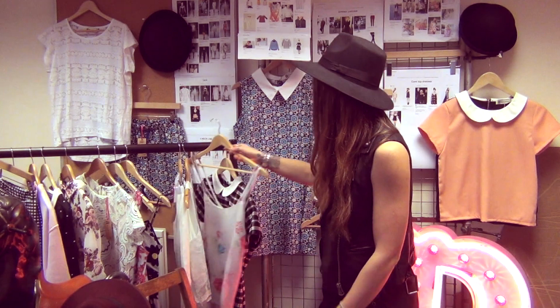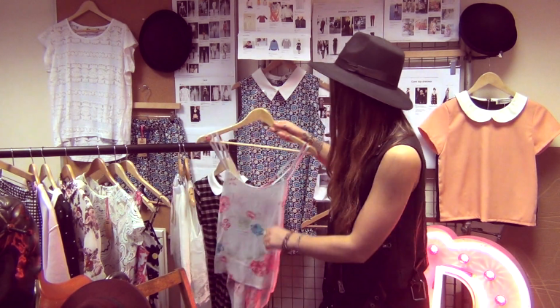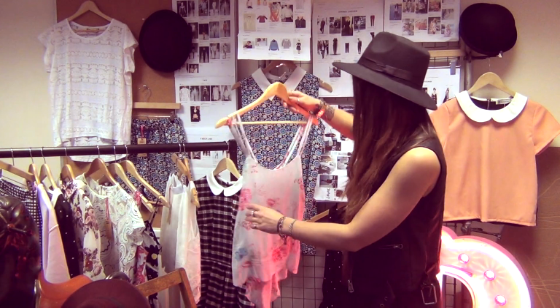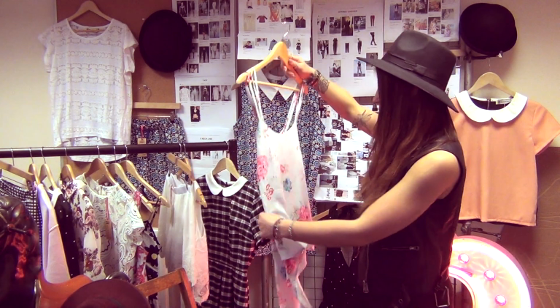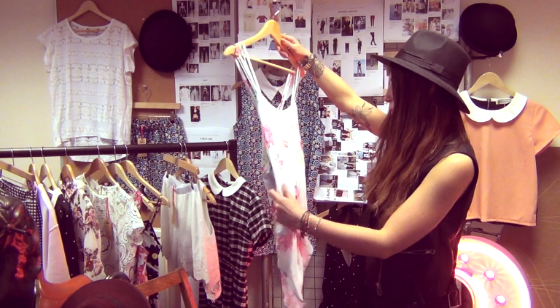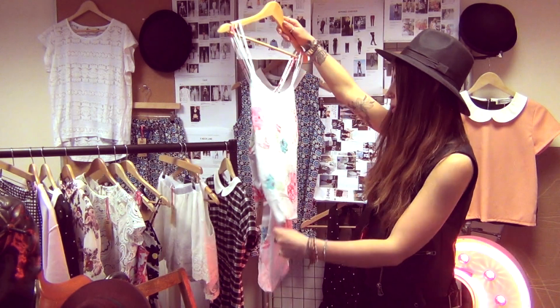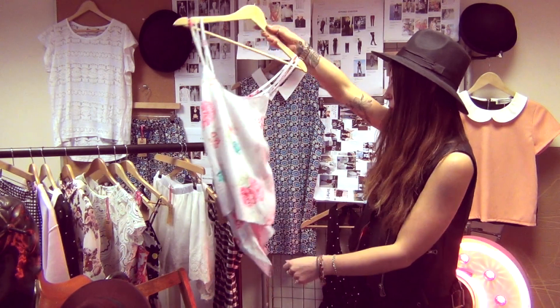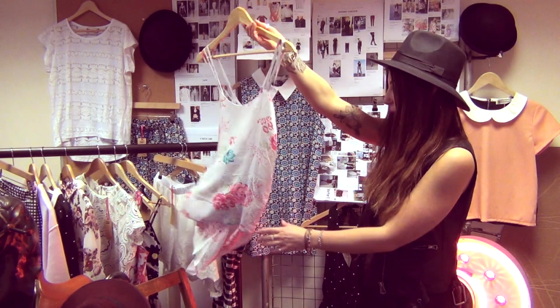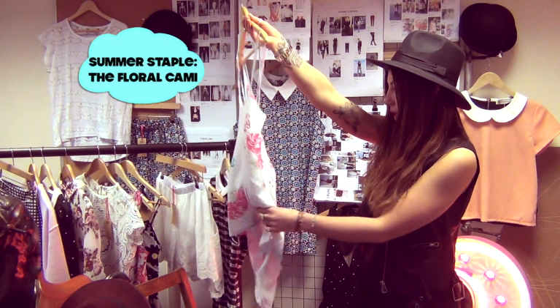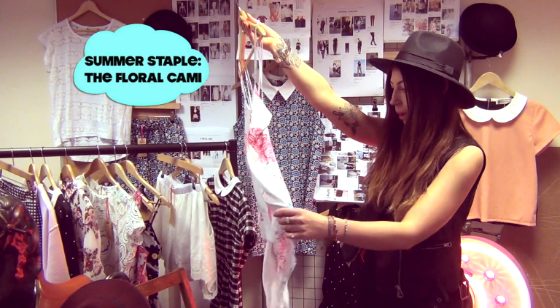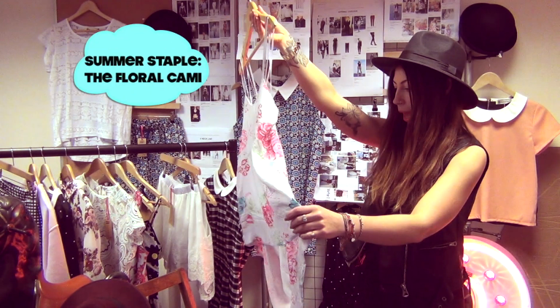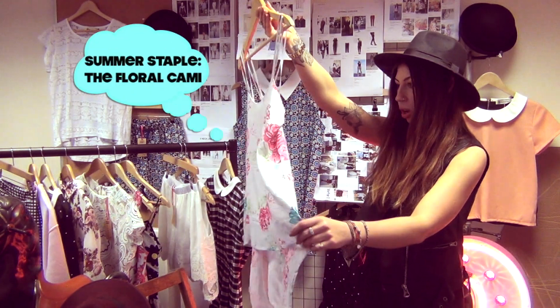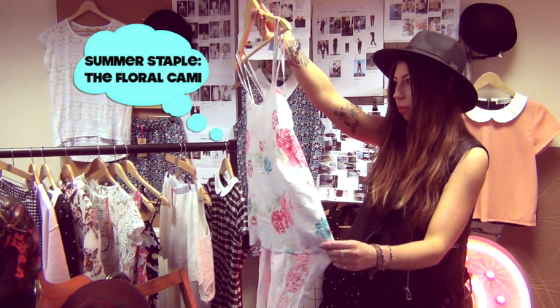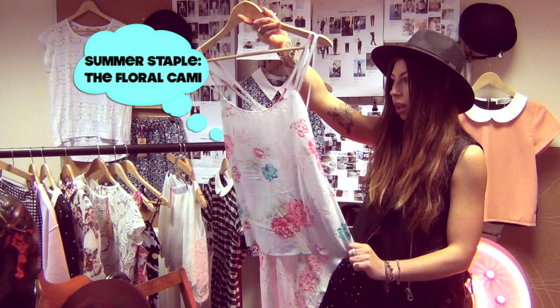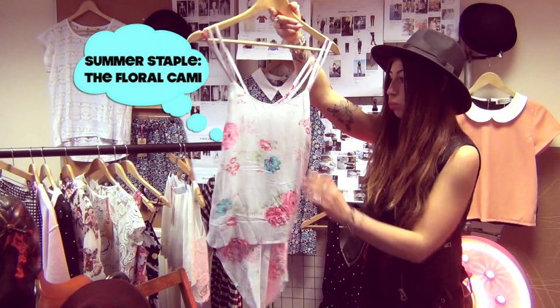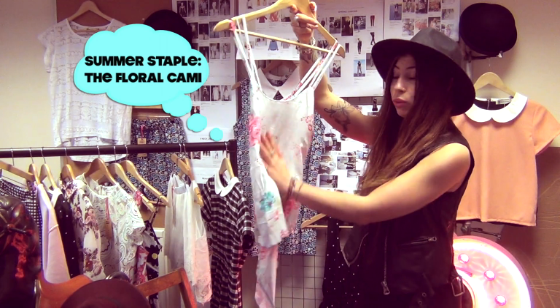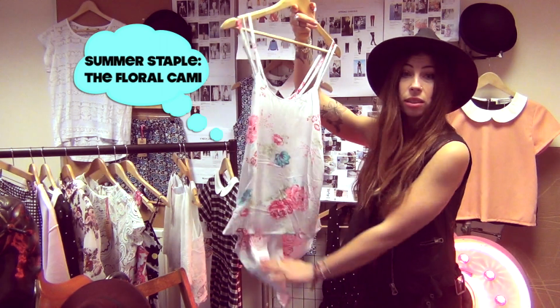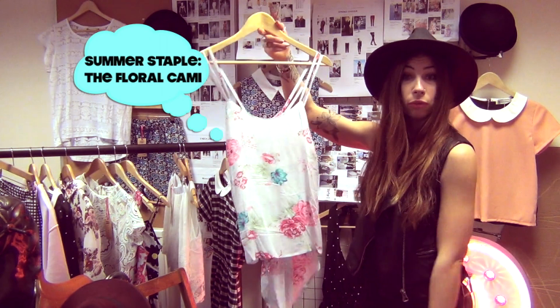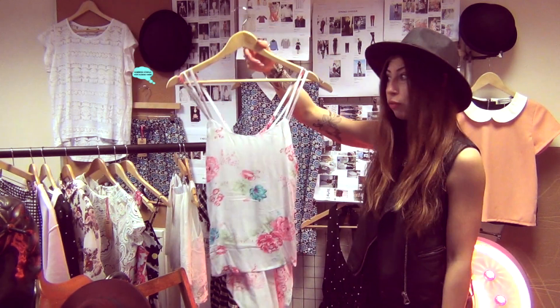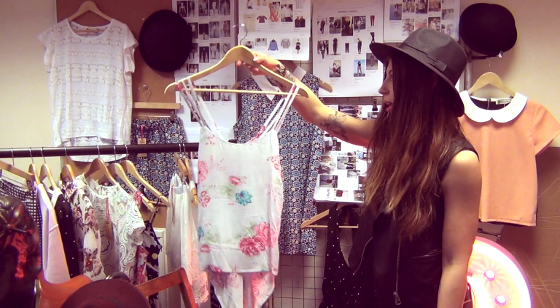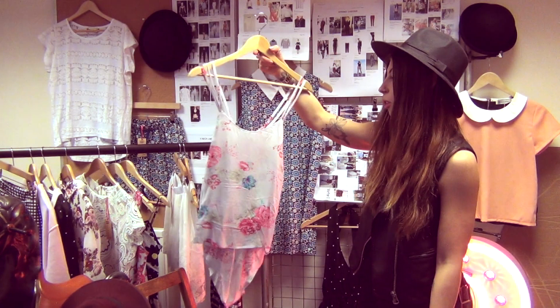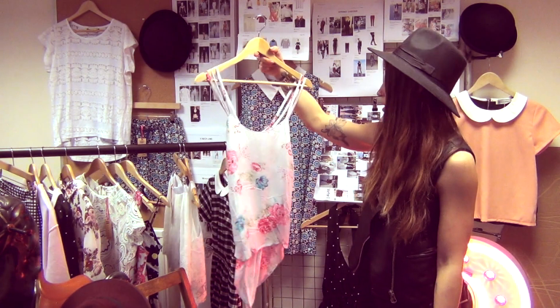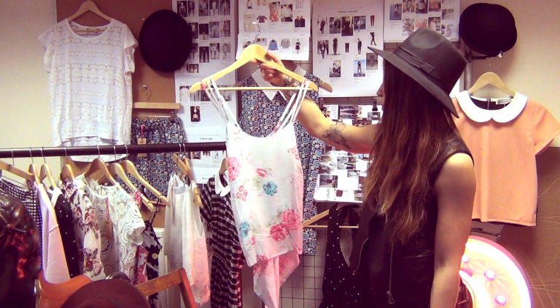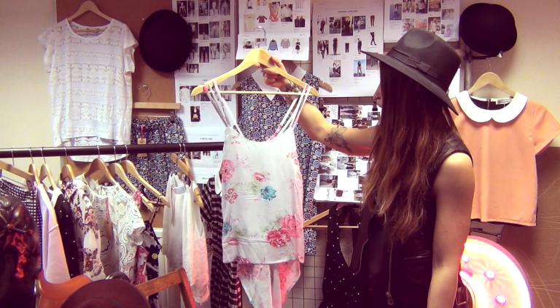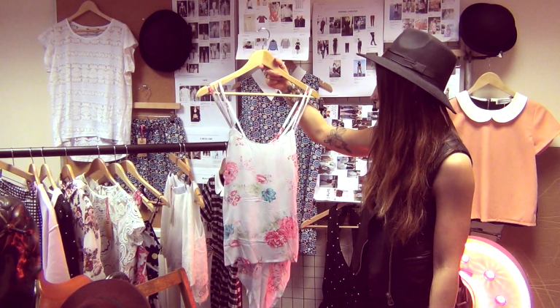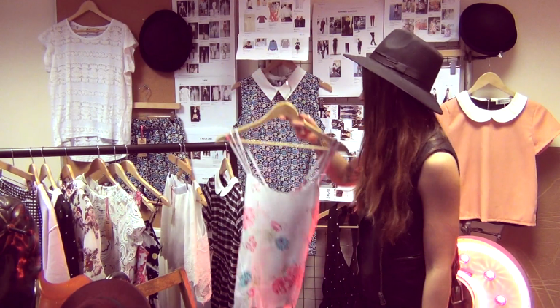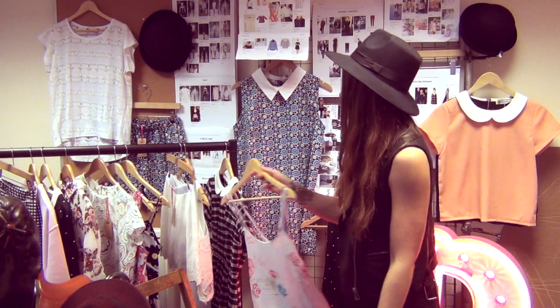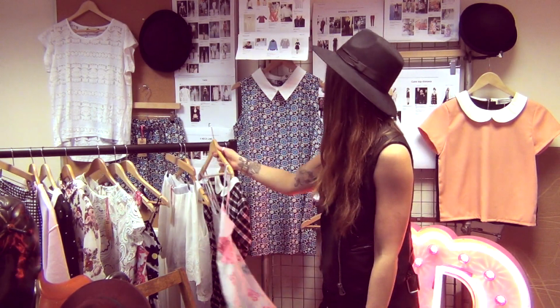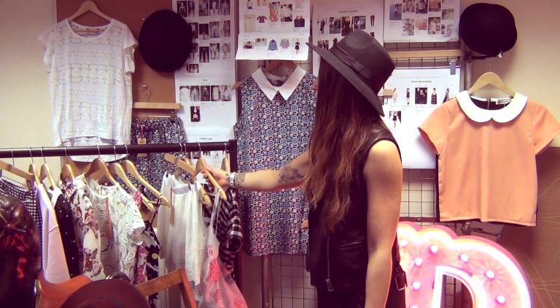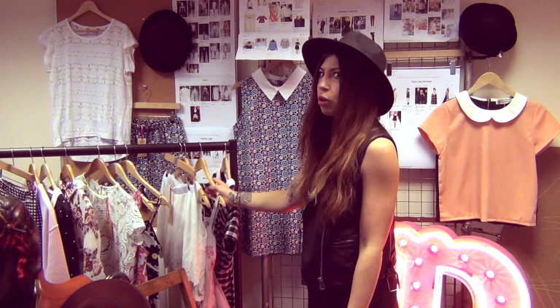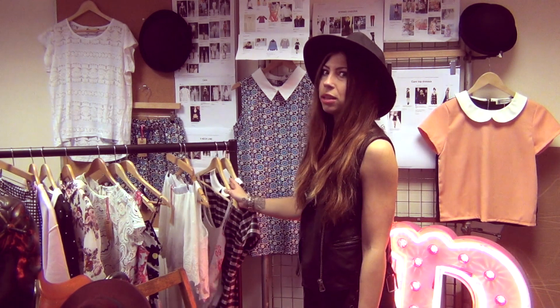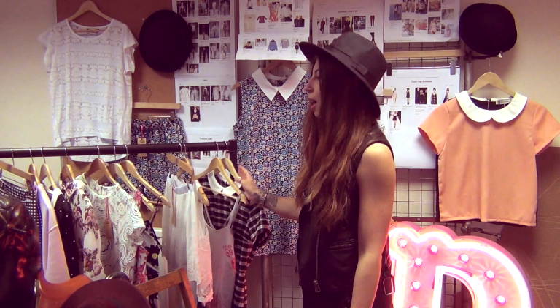Then we've got this gorgeous floaty dip back hem top. It's really, really nice cotton floral fabric and that would be perfect for the summer weather that we're hoping to get.